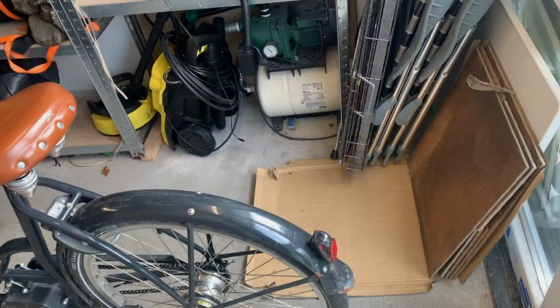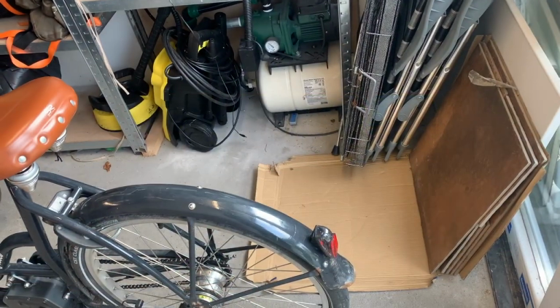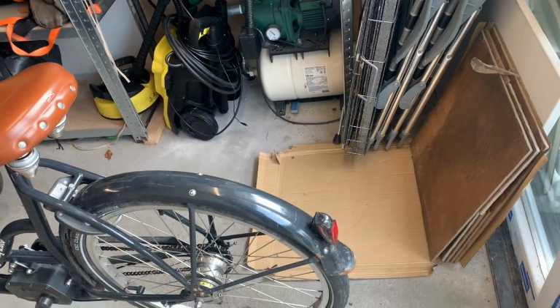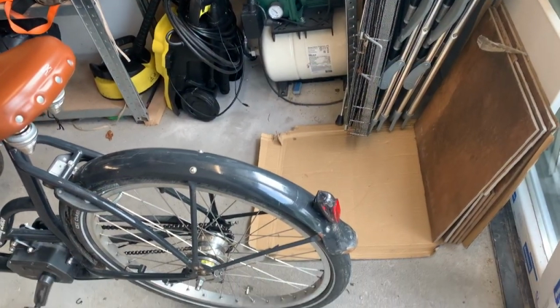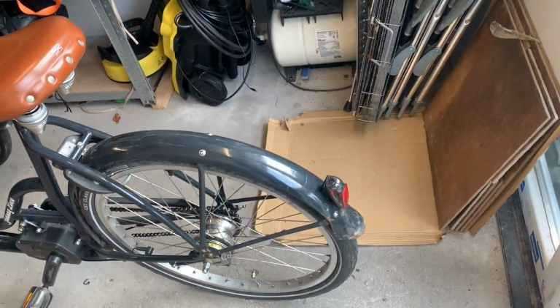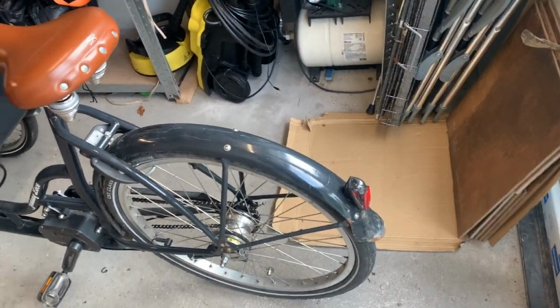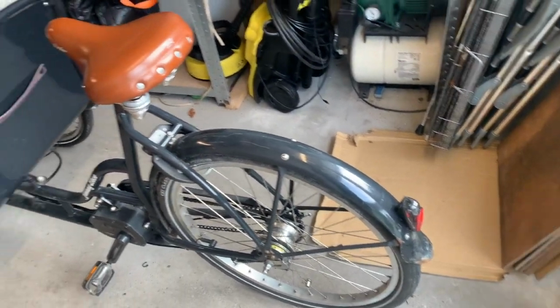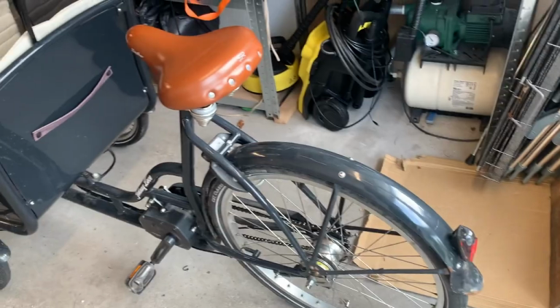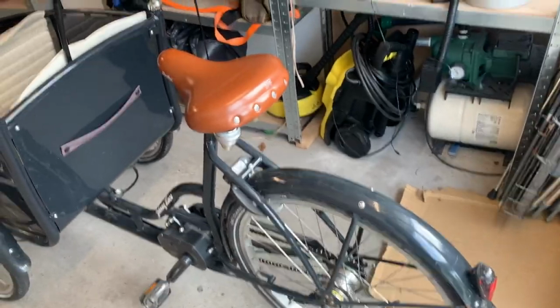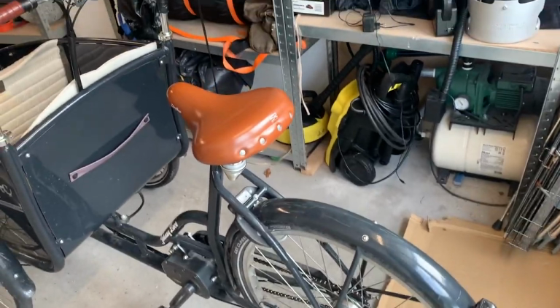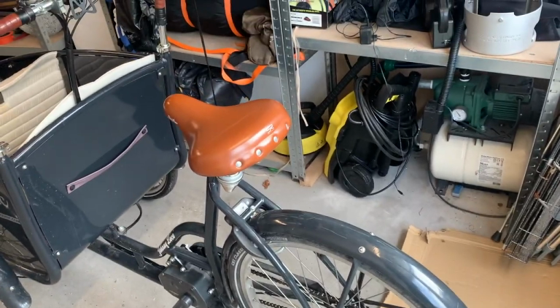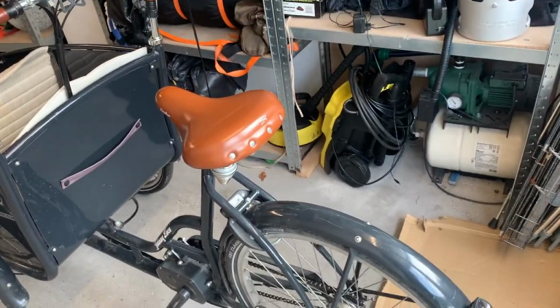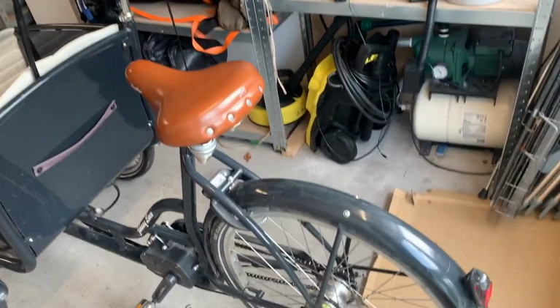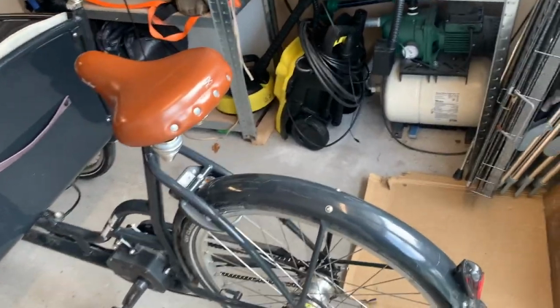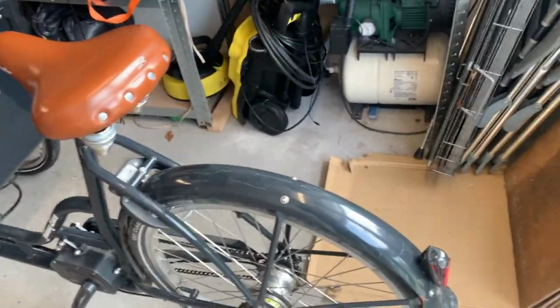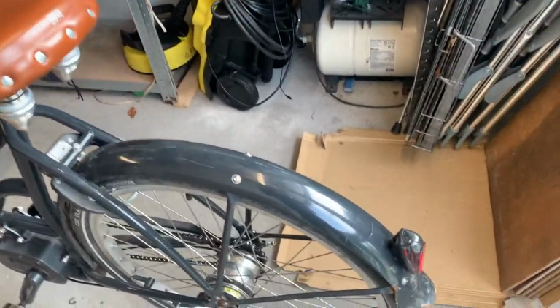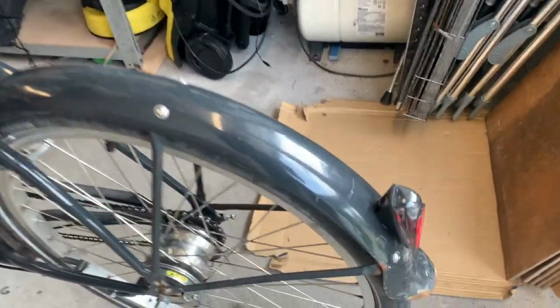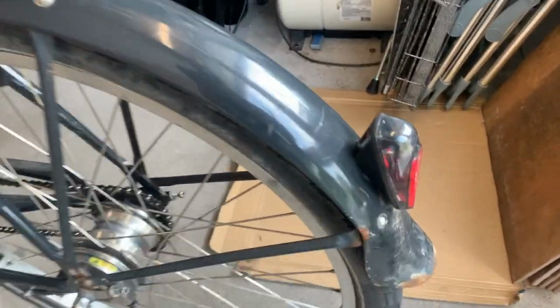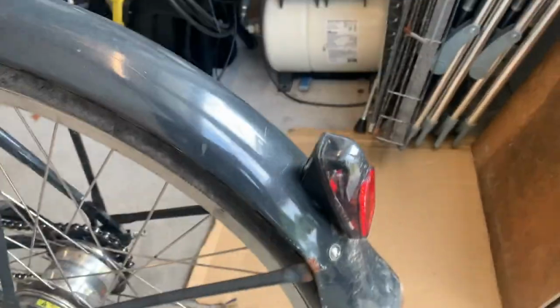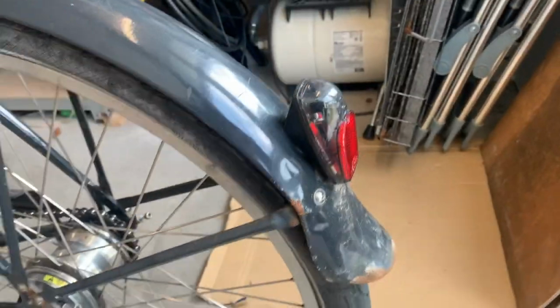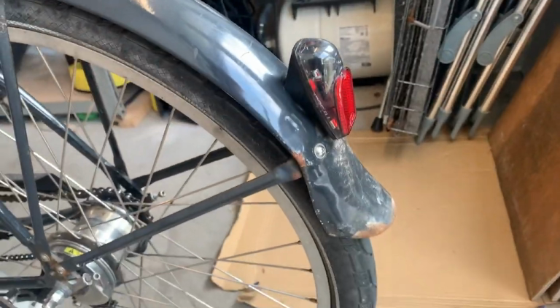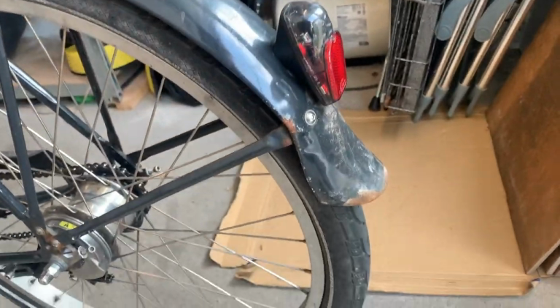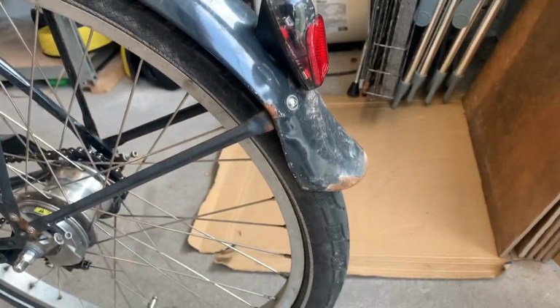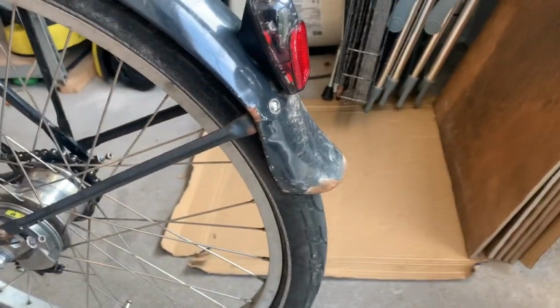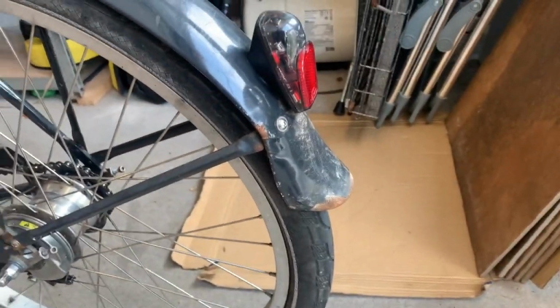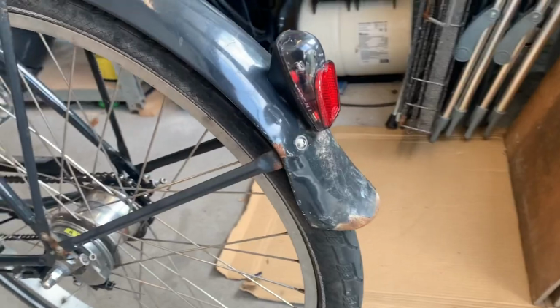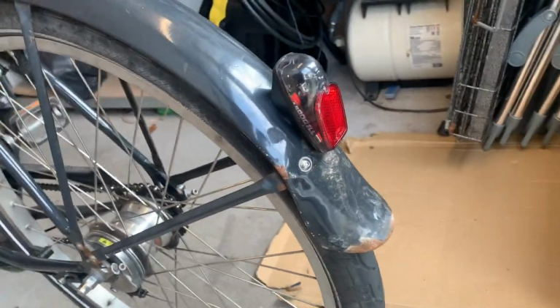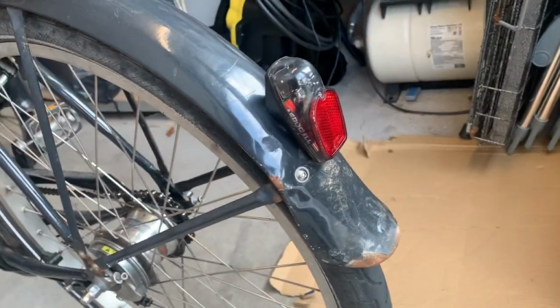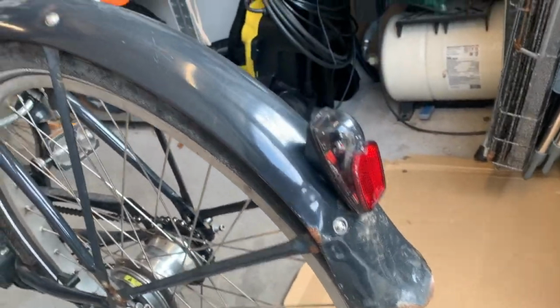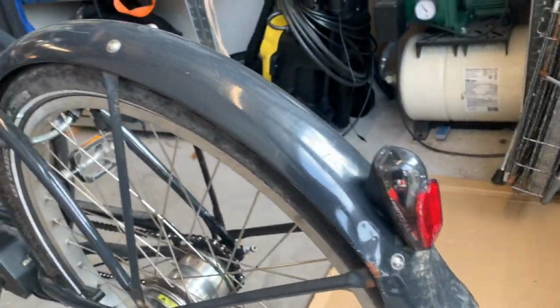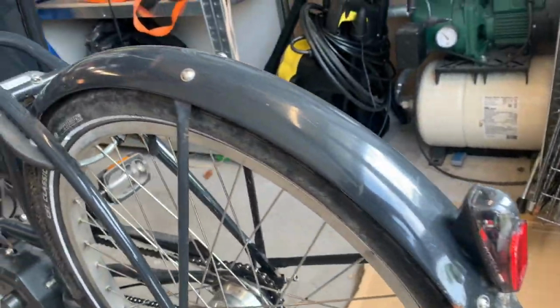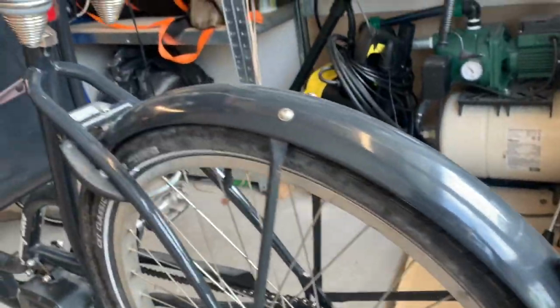Welcome to Bart Fixes Things! Today we're gonna be fixing this bike, and mostly the fender, because as you can see, this has seen some better days.